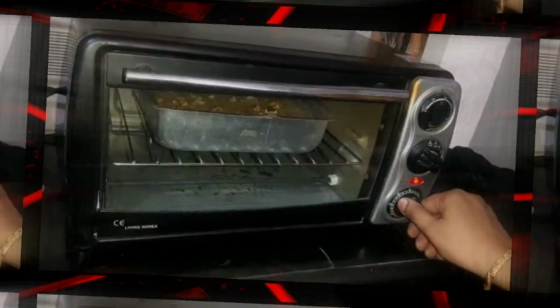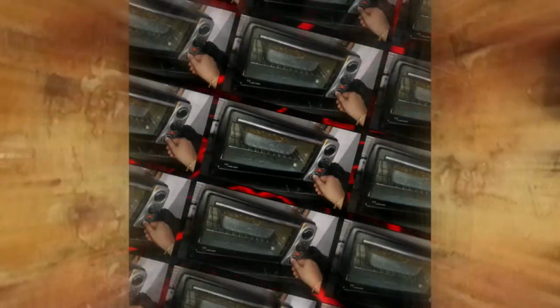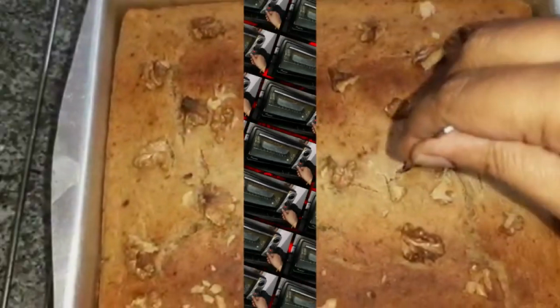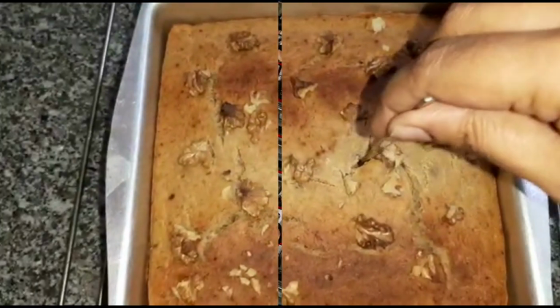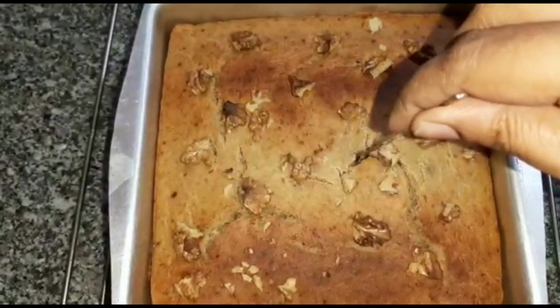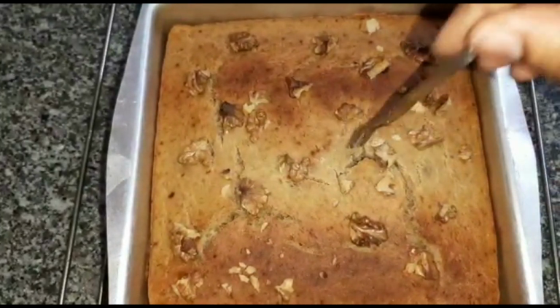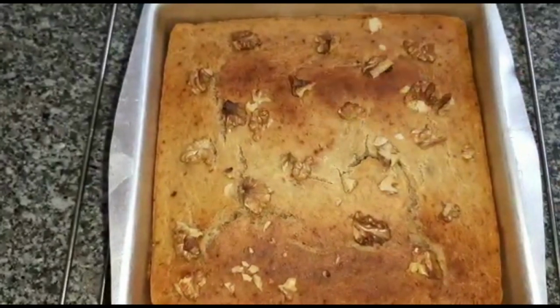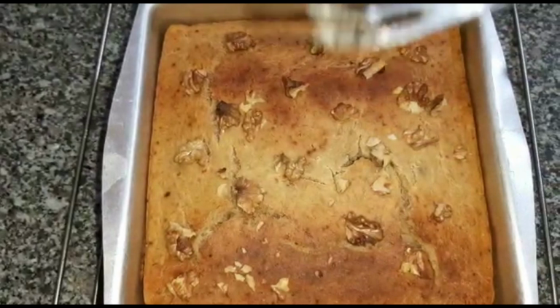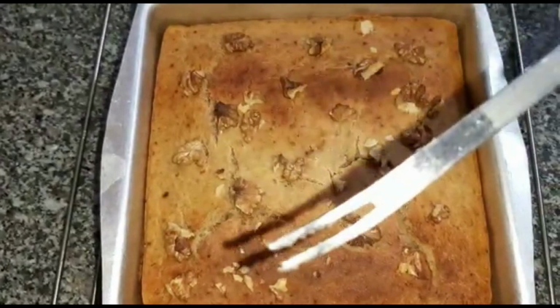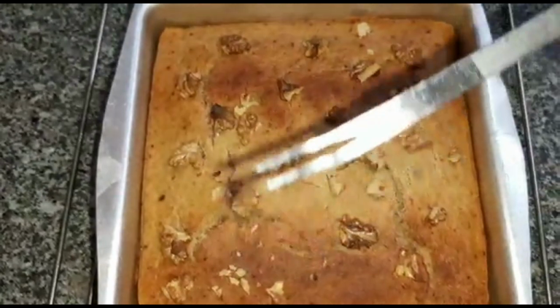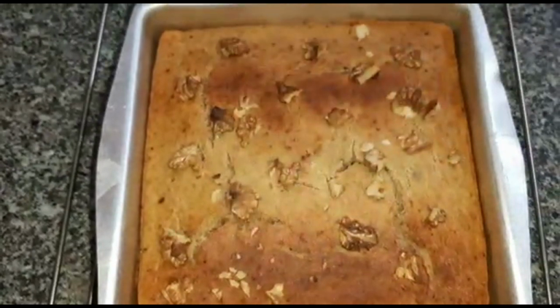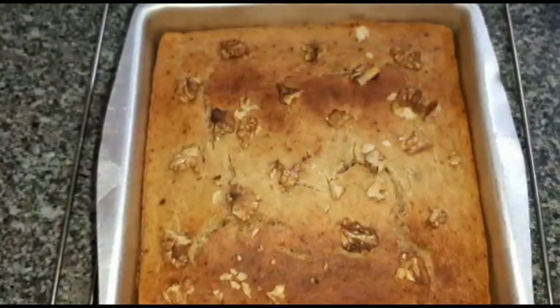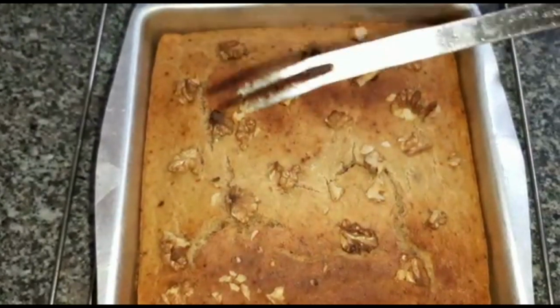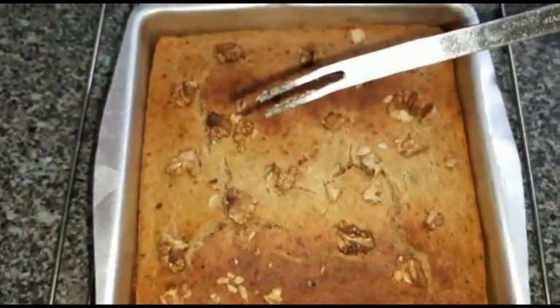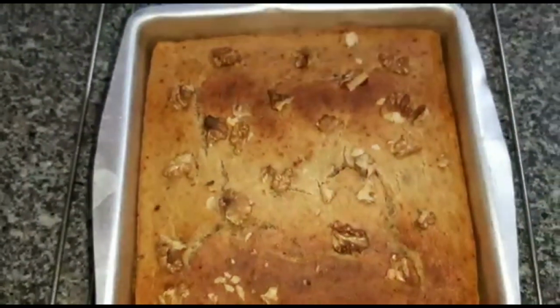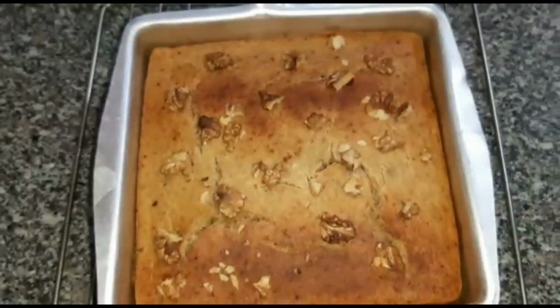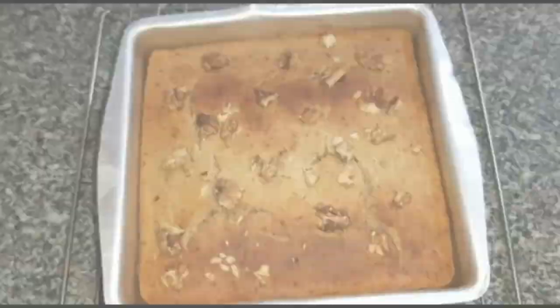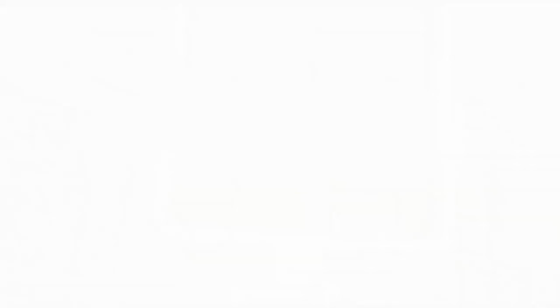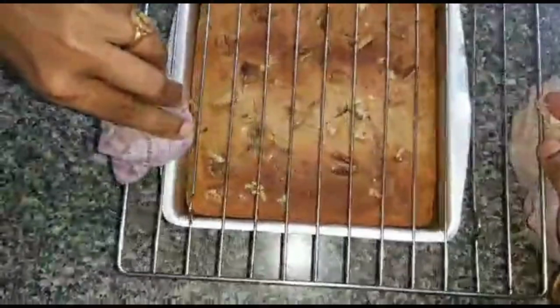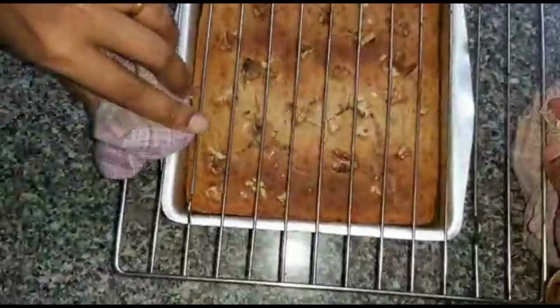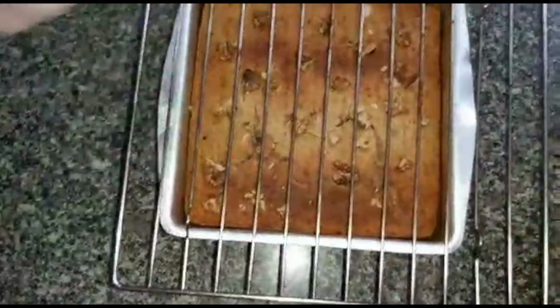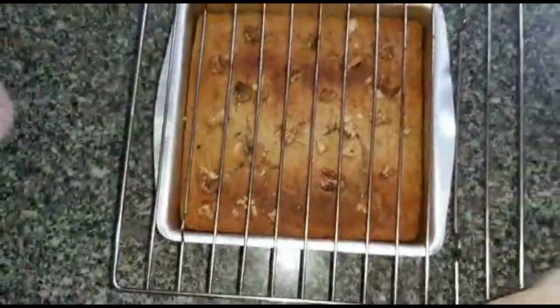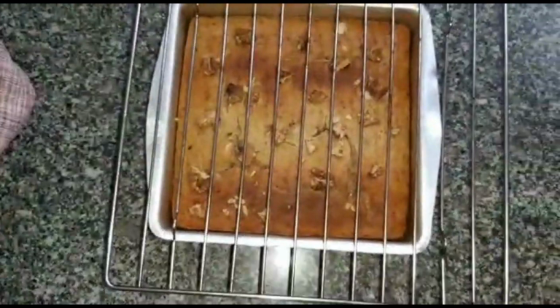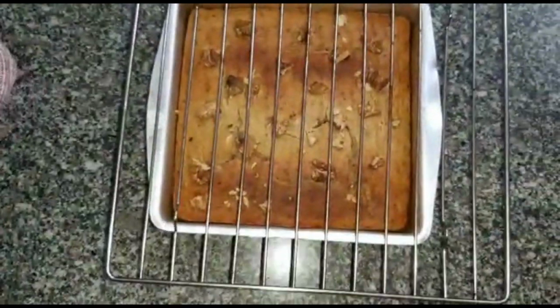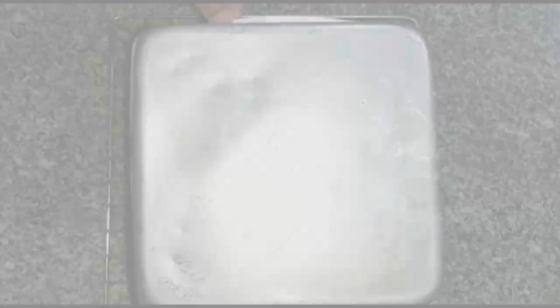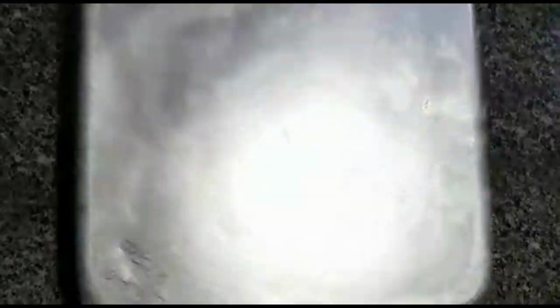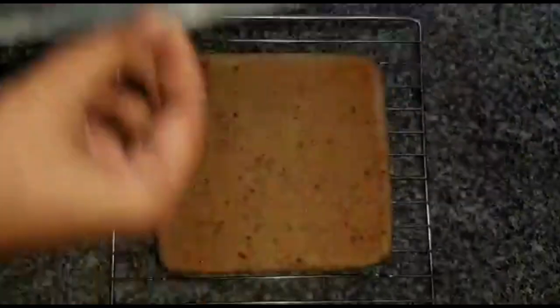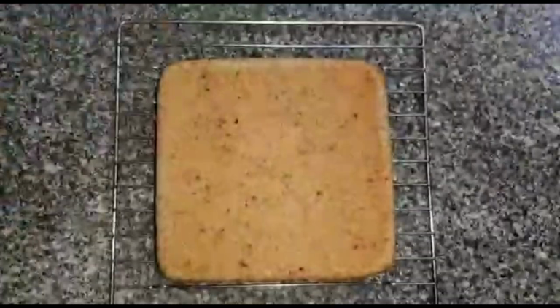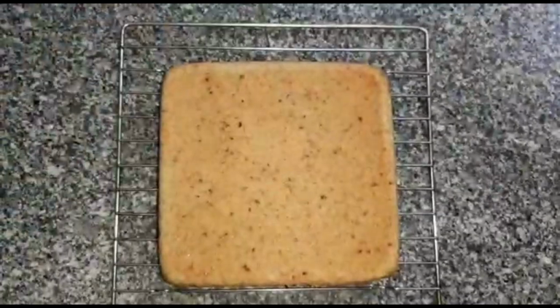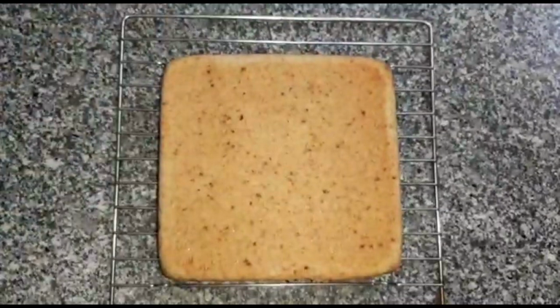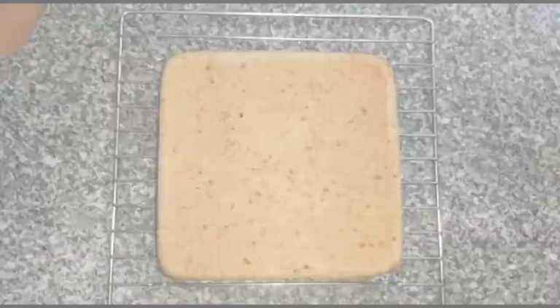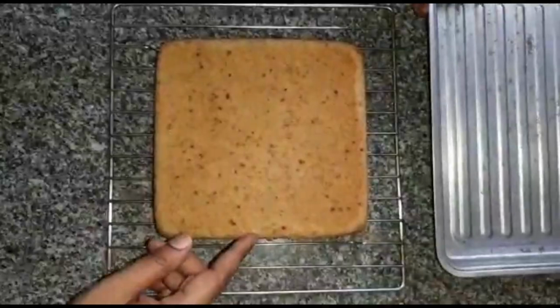Look at the cake. See how fluffy and spongy the cake is ready!